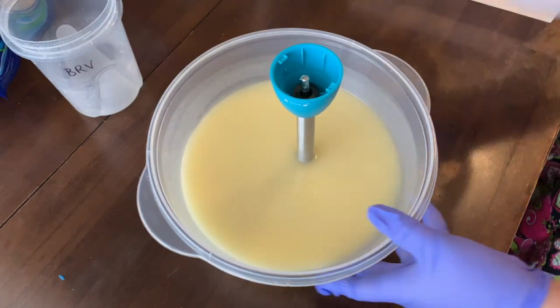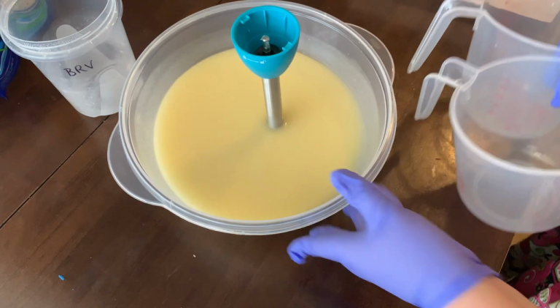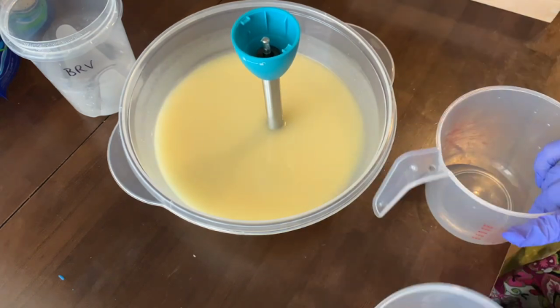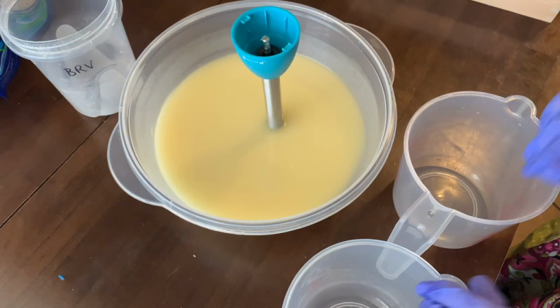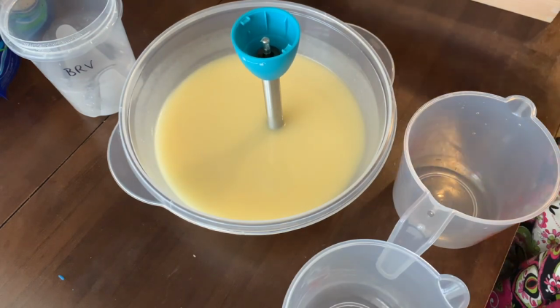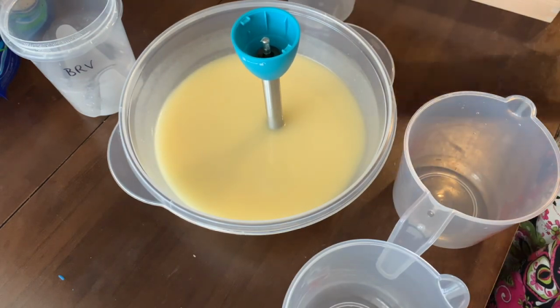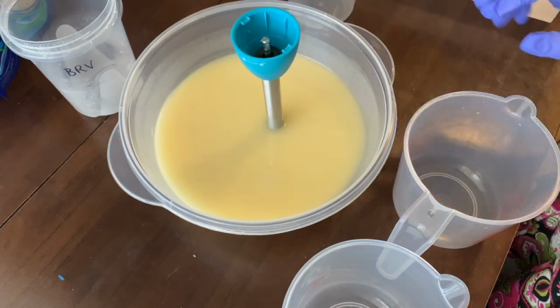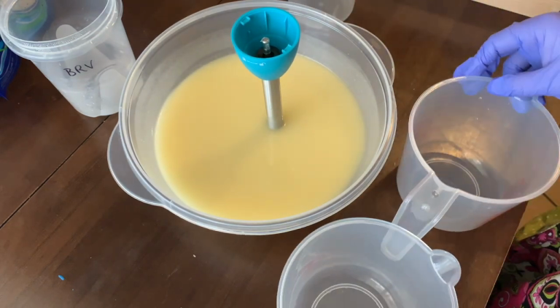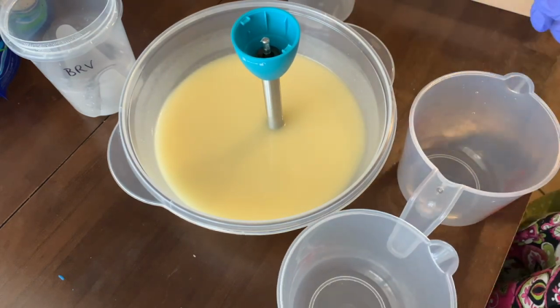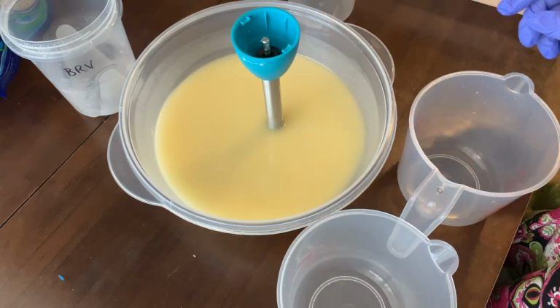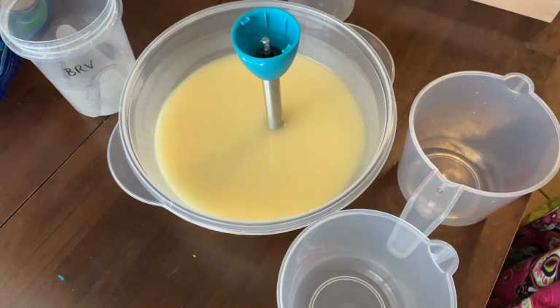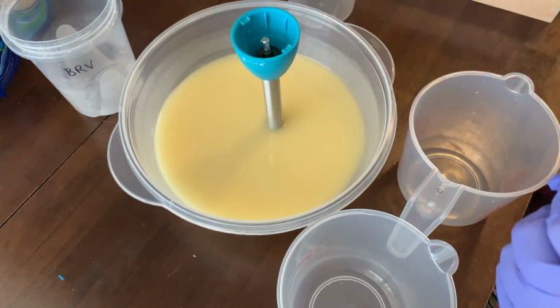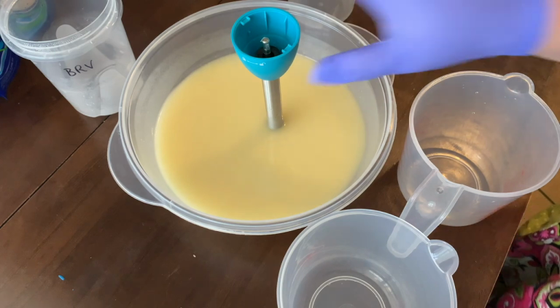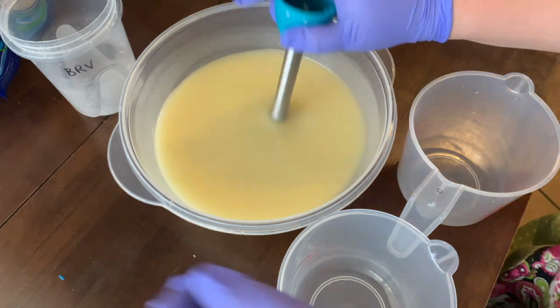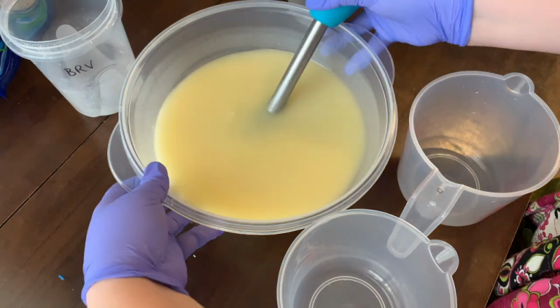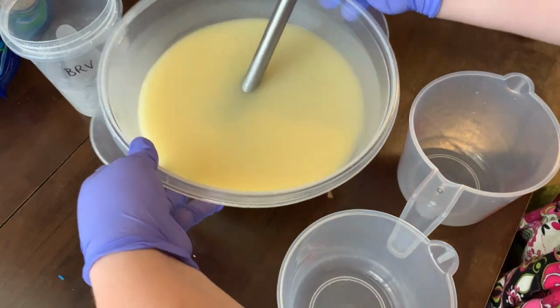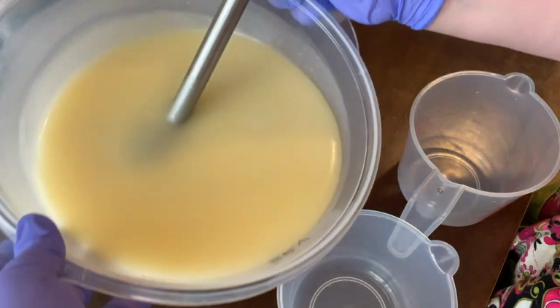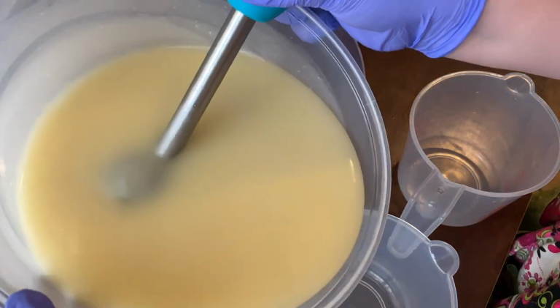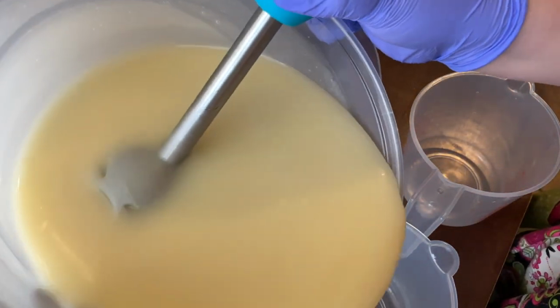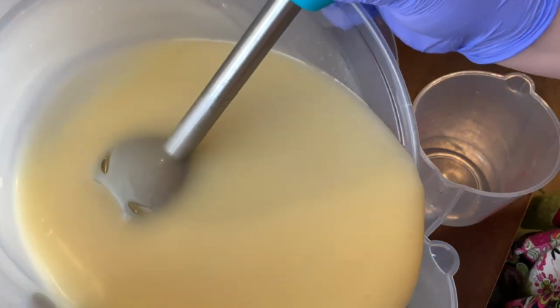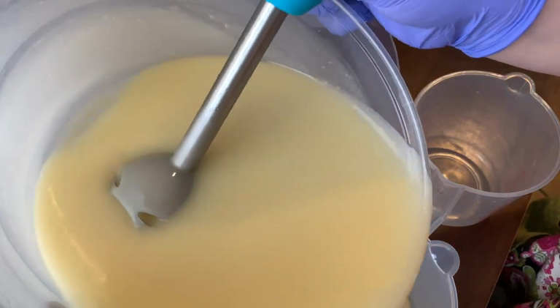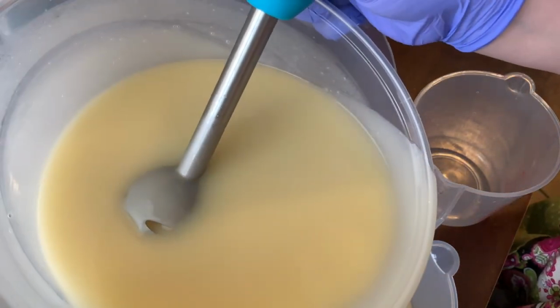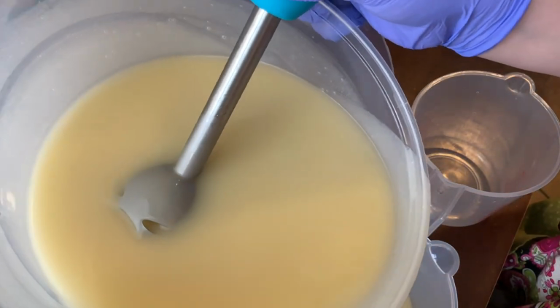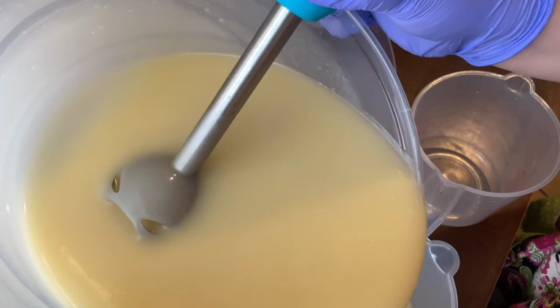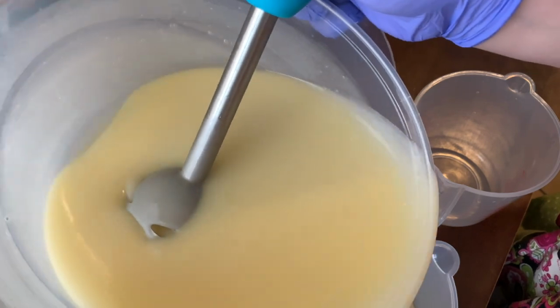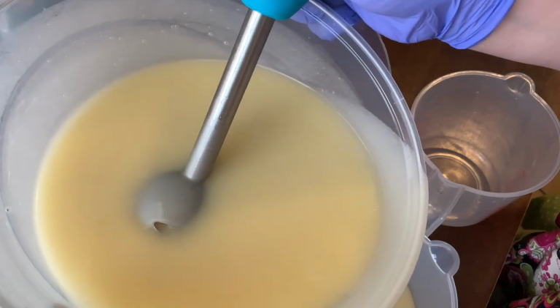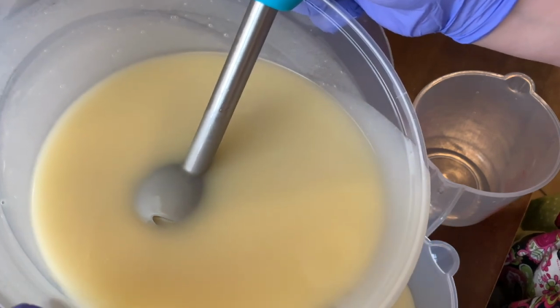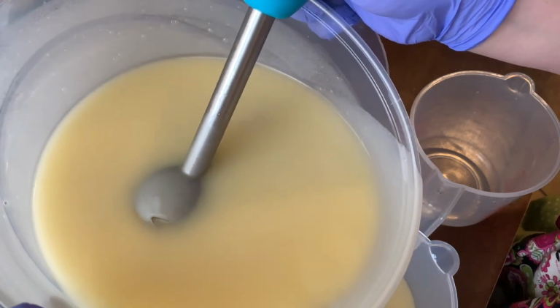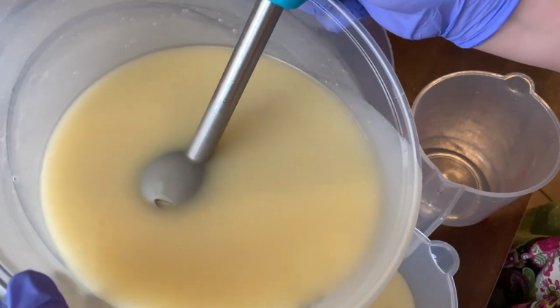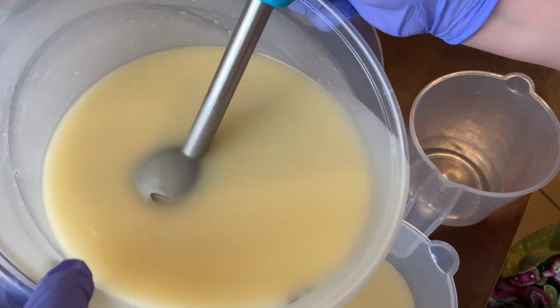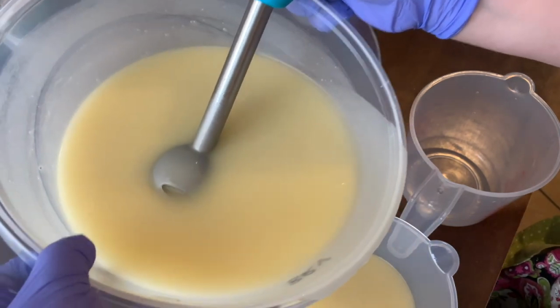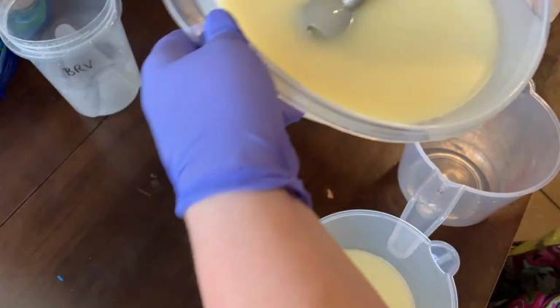The white stuff — the stuff that made it look like pancake batter — was the lye. It wasn't actually white, it was clear, but it just made it look like pancake batter. It was lye mixed with water.